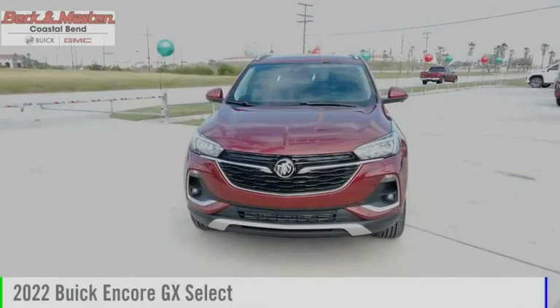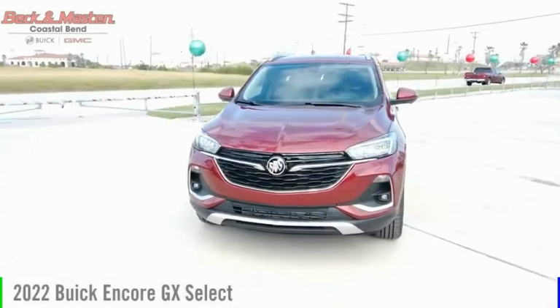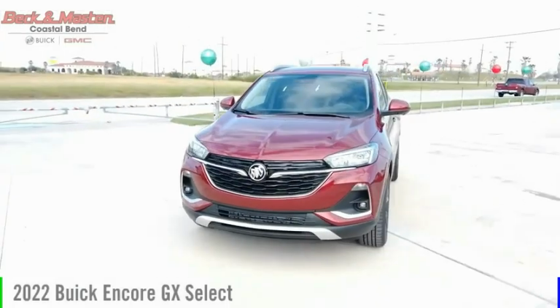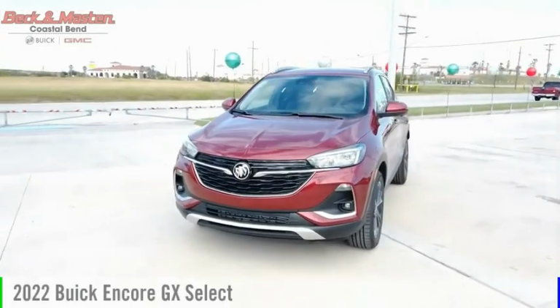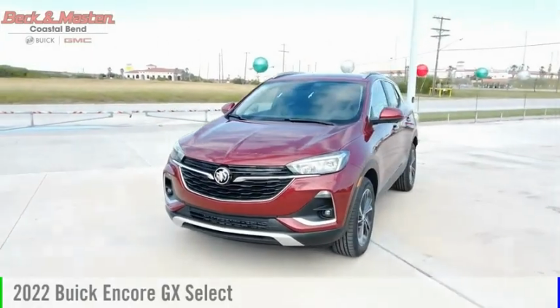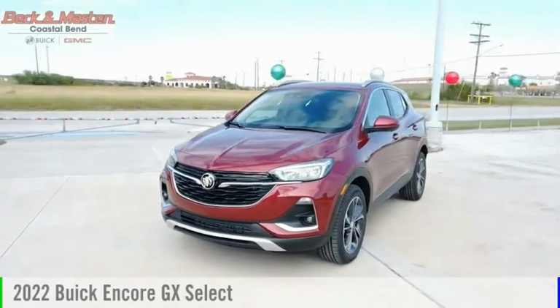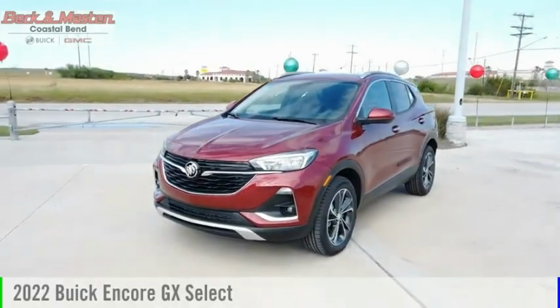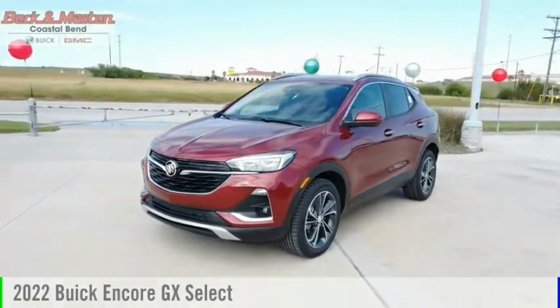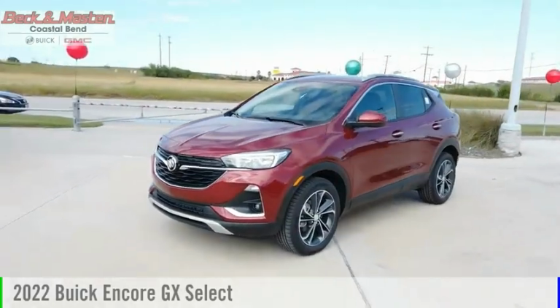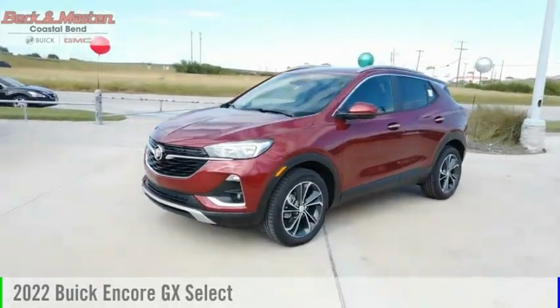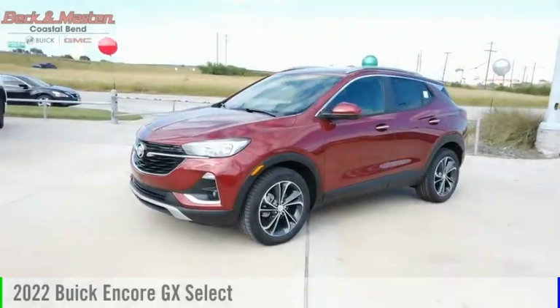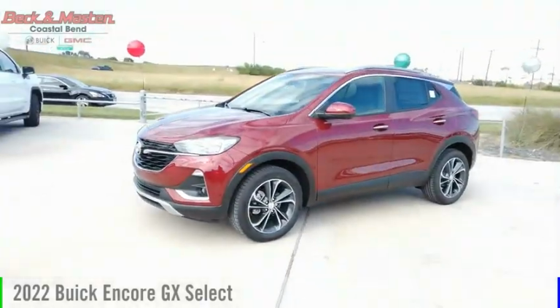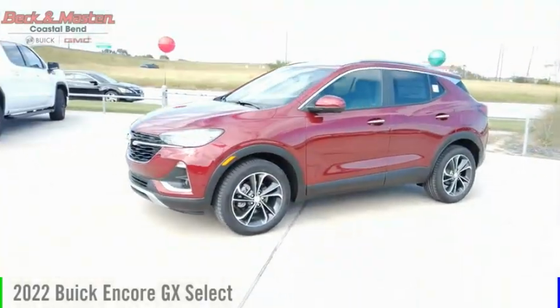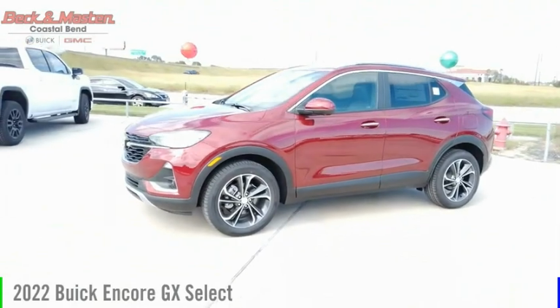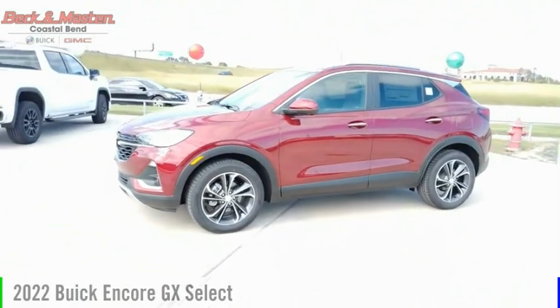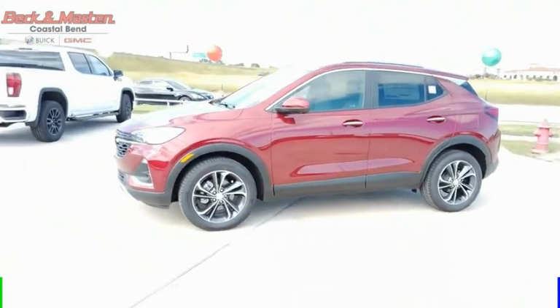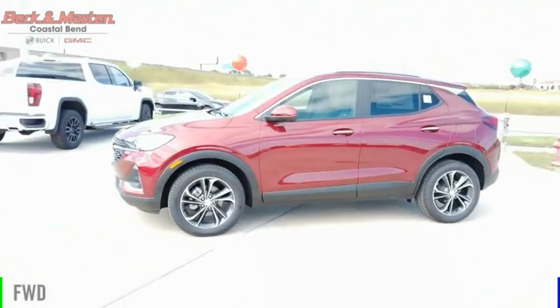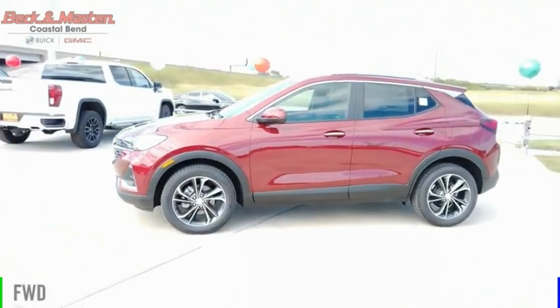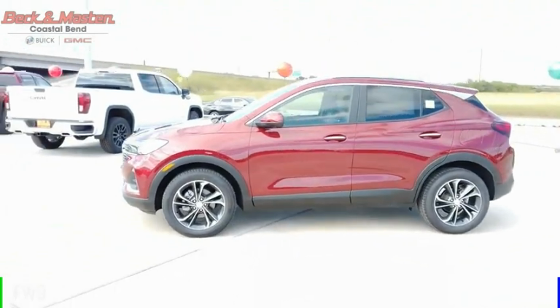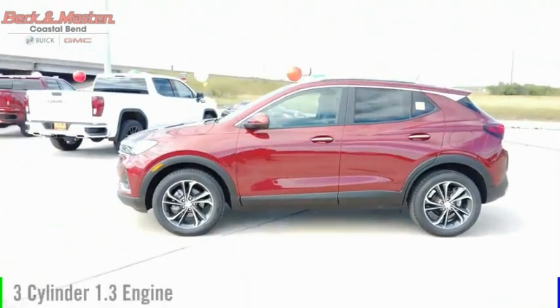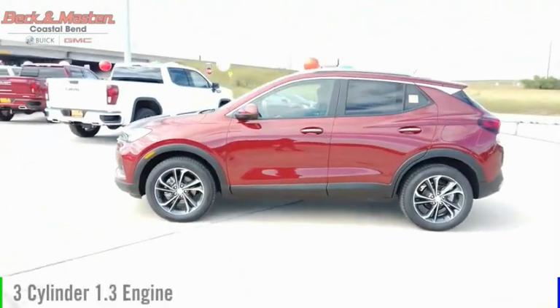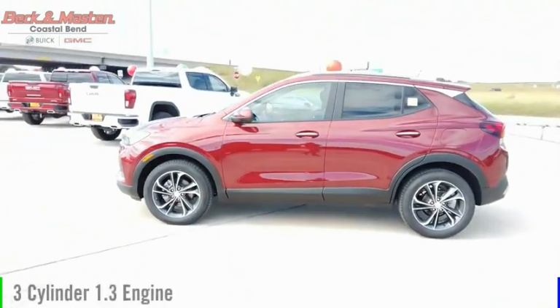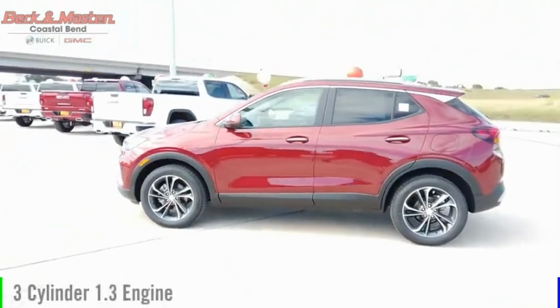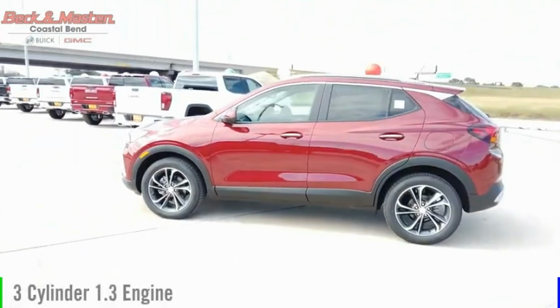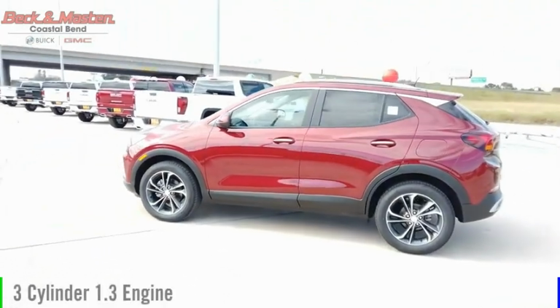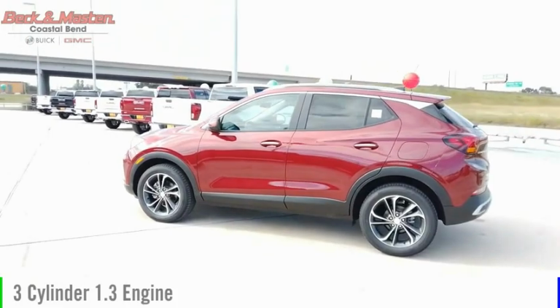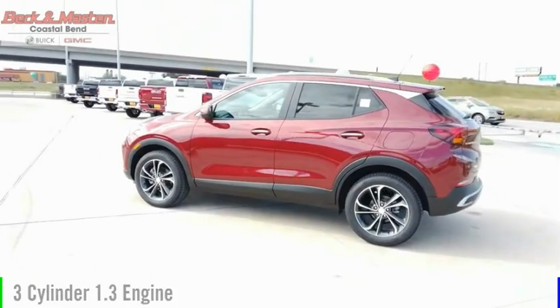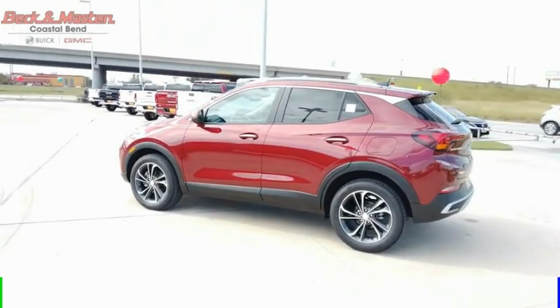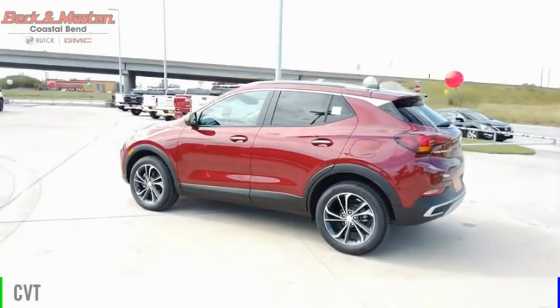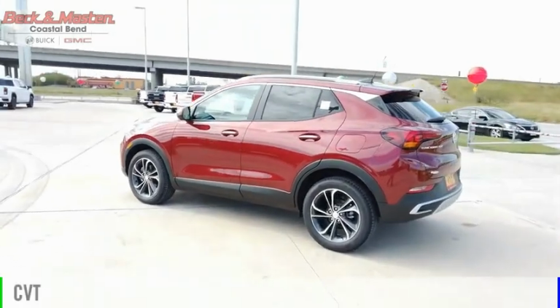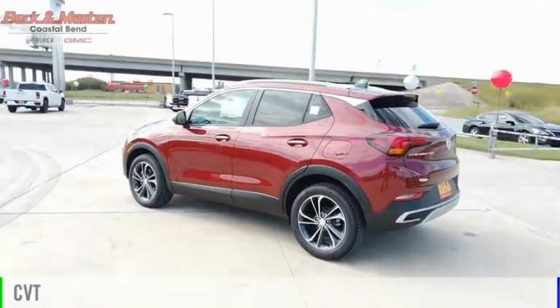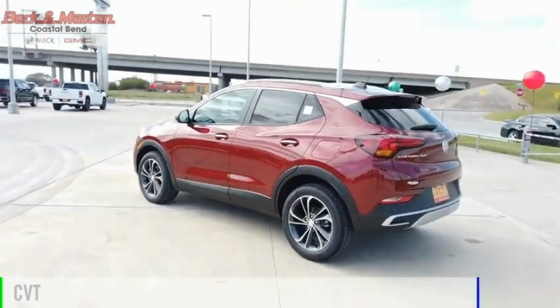Take a ride in the 2022 Encore GX. This vehicle is powered by a front-wheel drive, three-cylinder, 1.3-liter engine, and comes with a continuously variable transmission.